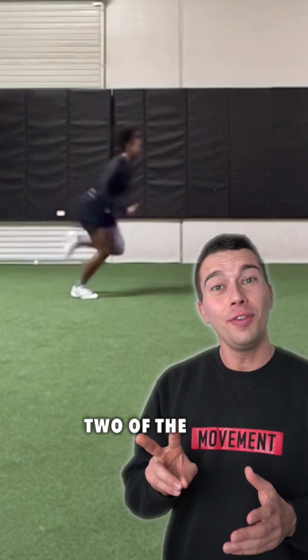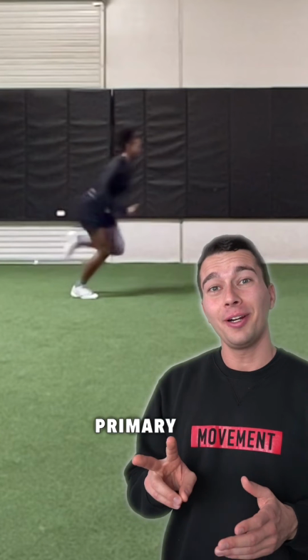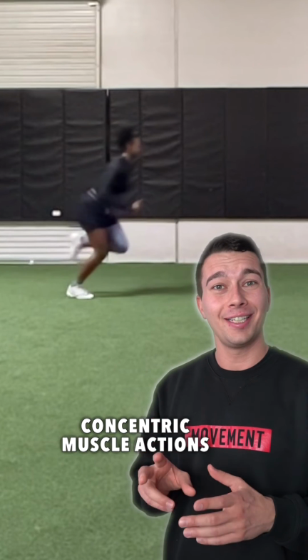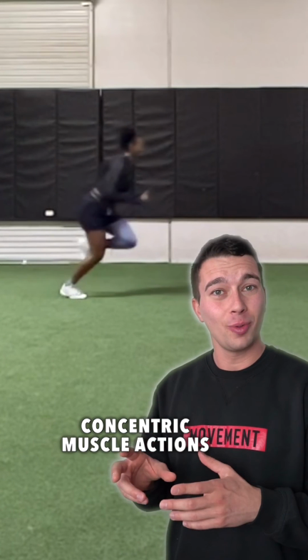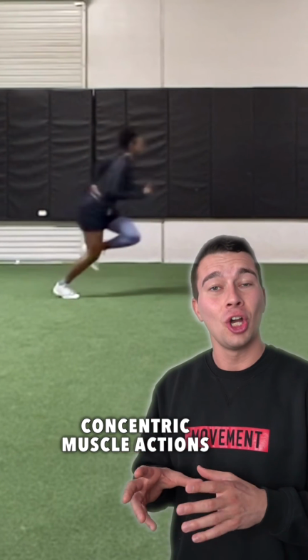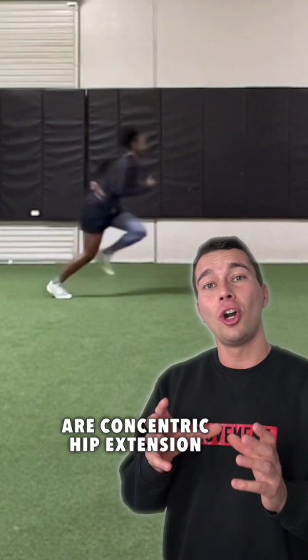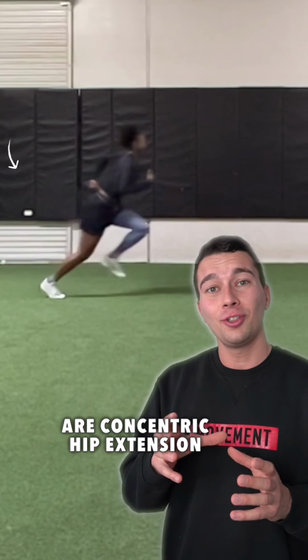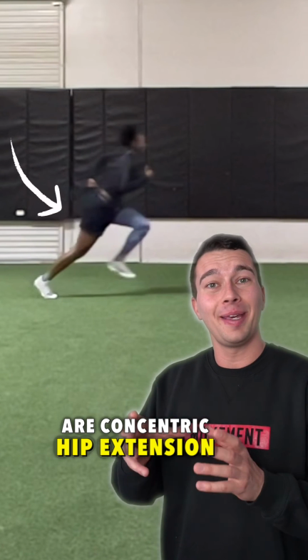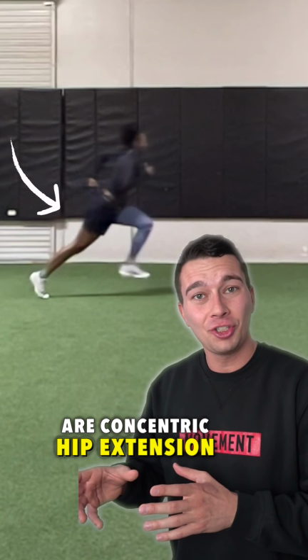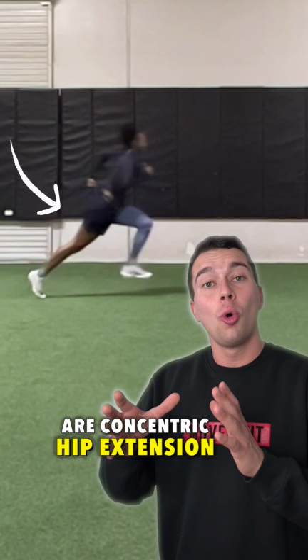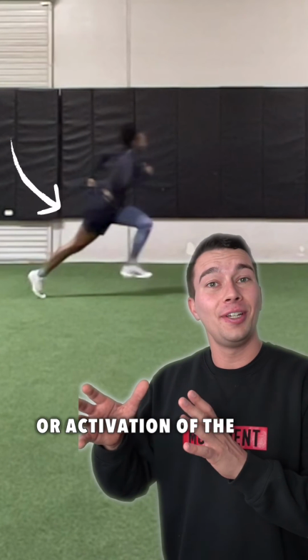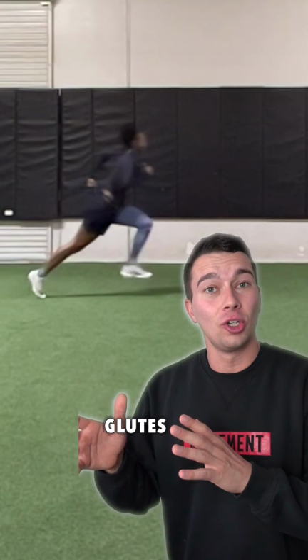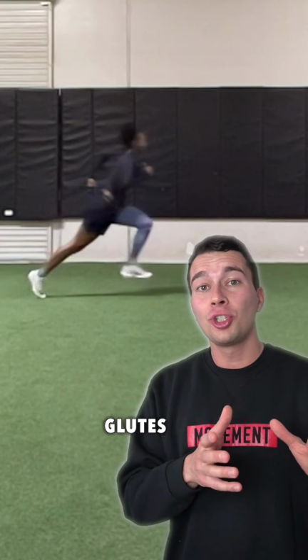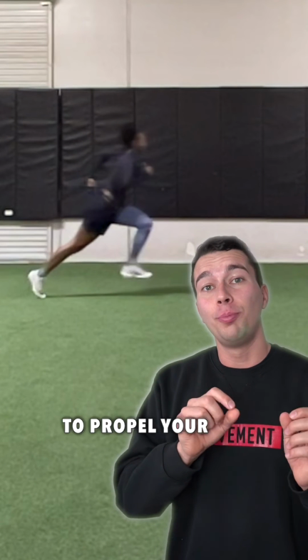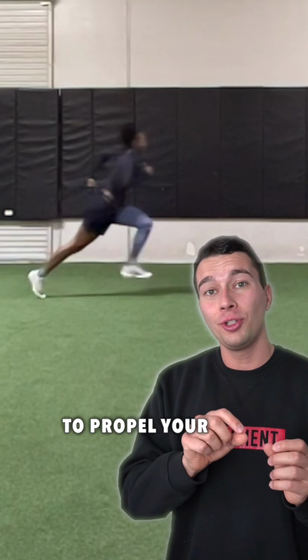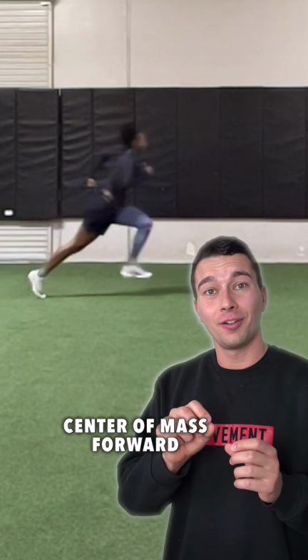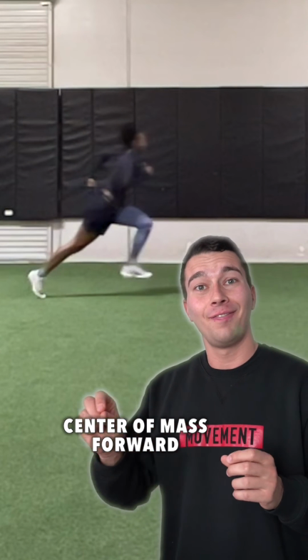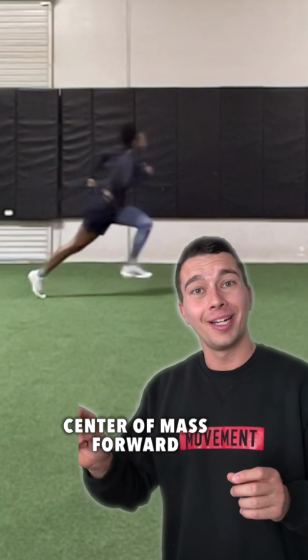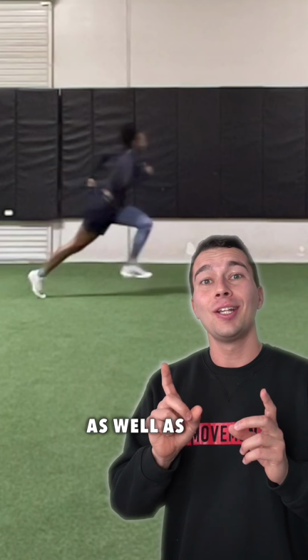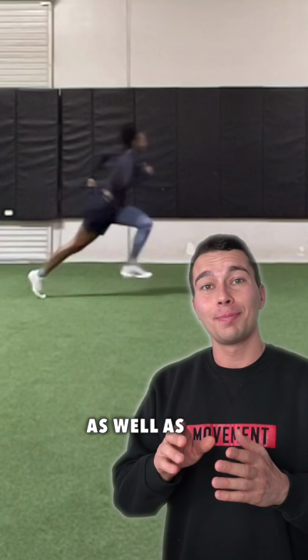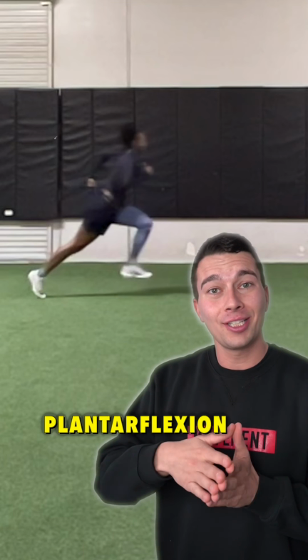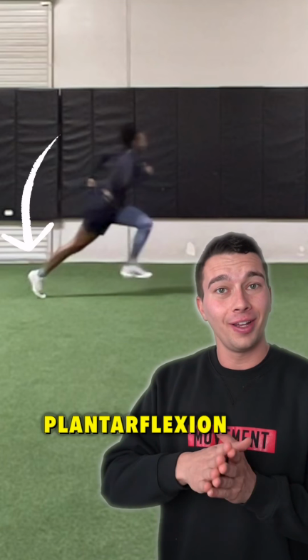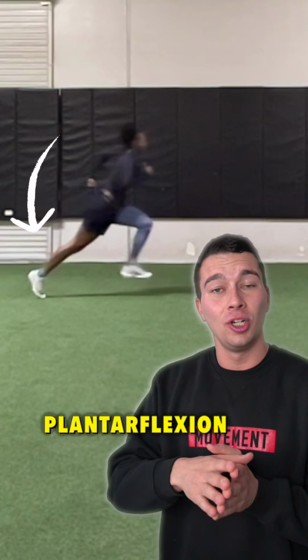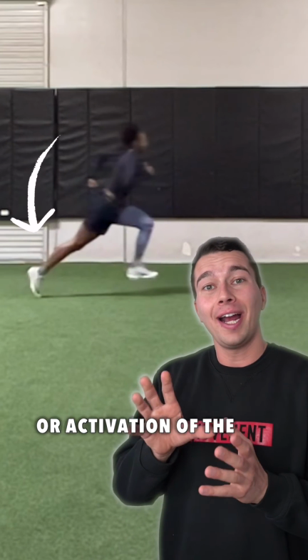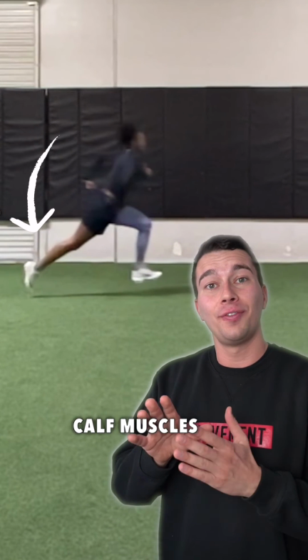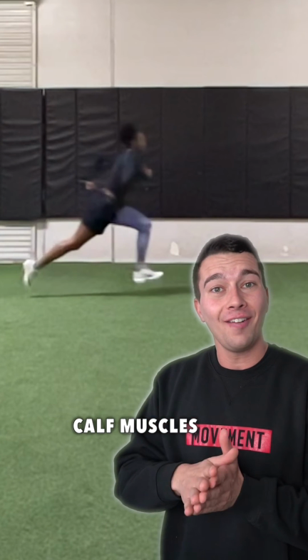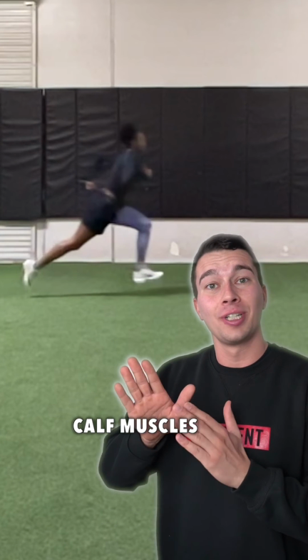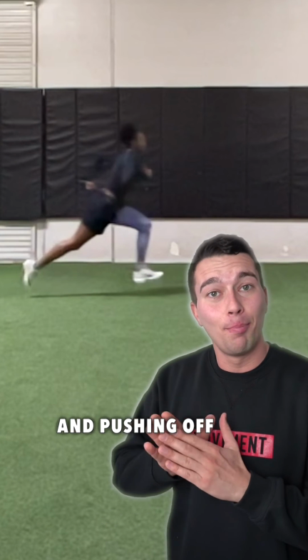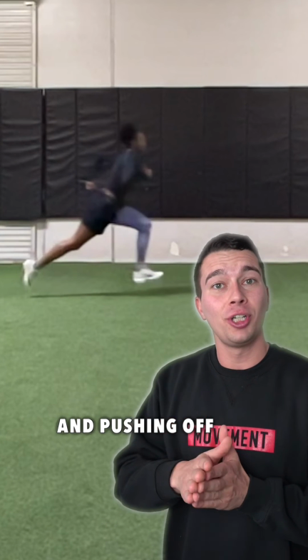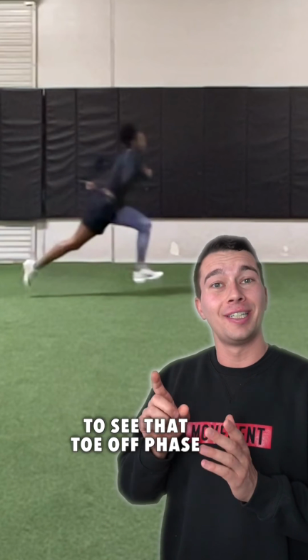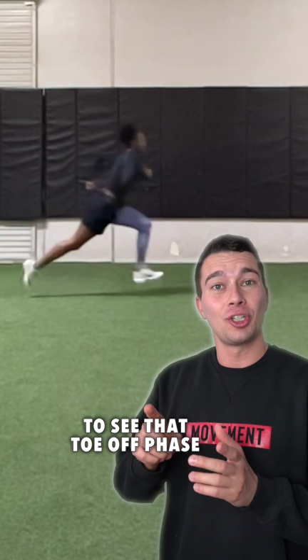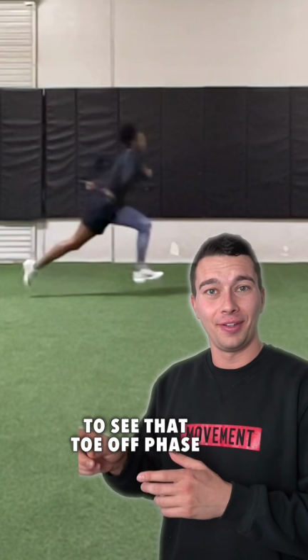Two of the primary concentric muscle actions are concentric hip extension, or activation of the glutes, to propel your center of mass forward, as well as plantar flexion, or activation of the calf muscles, and pushing off to see that toe off phase.